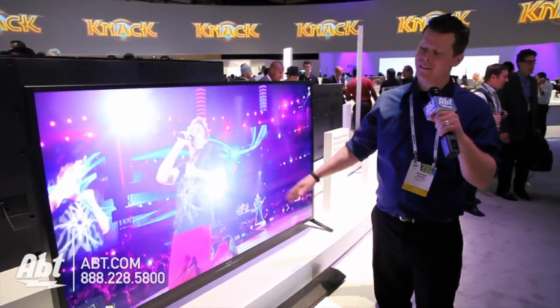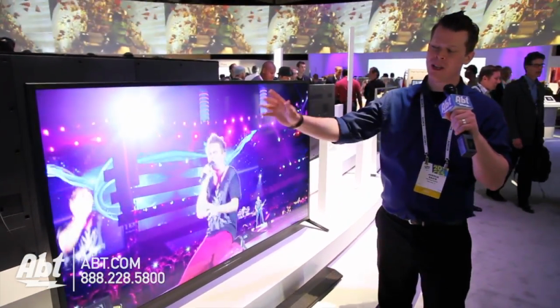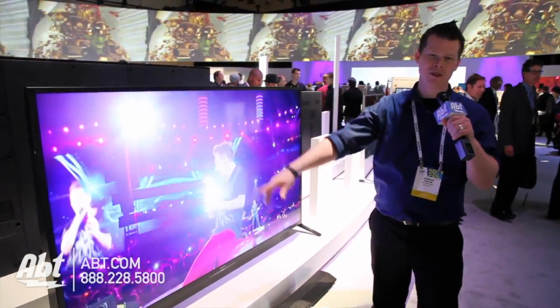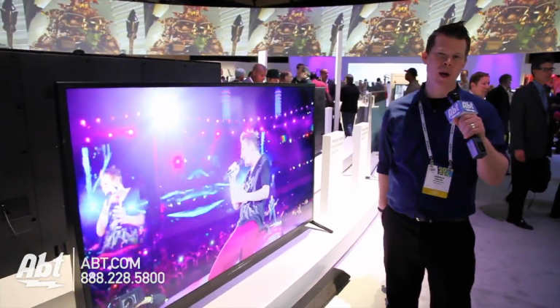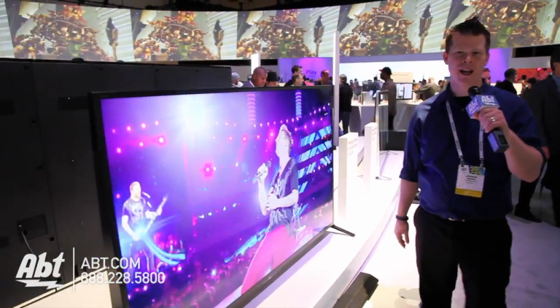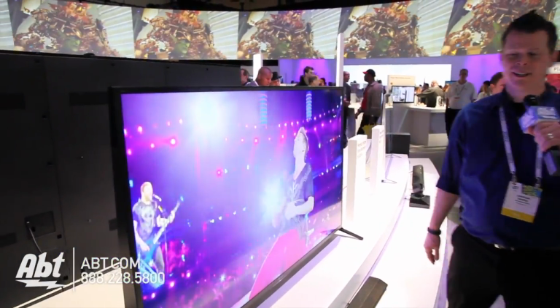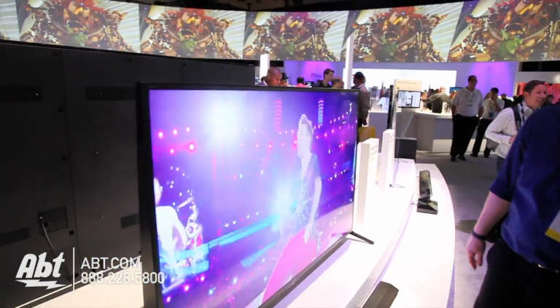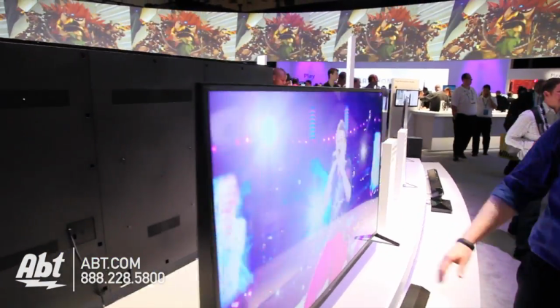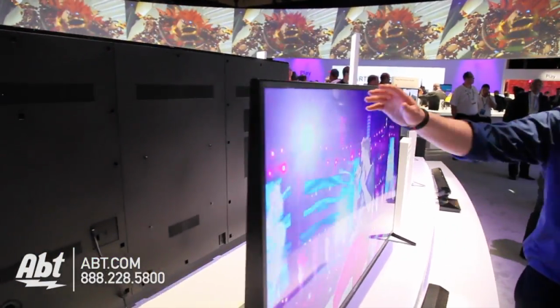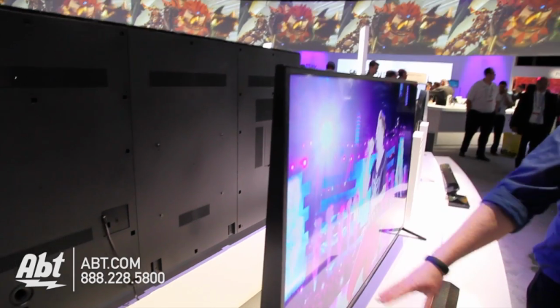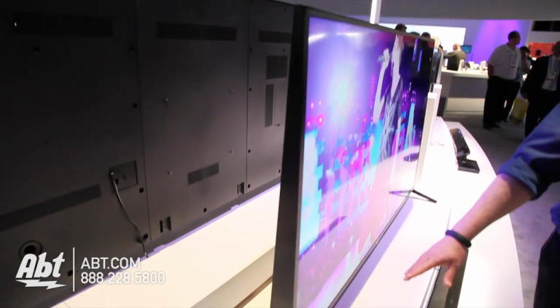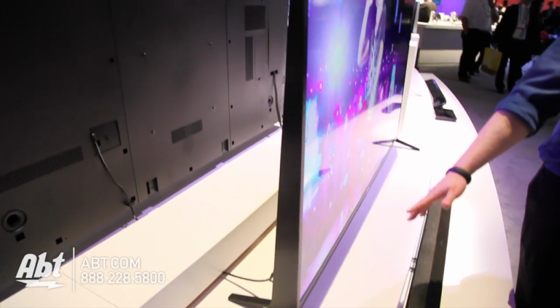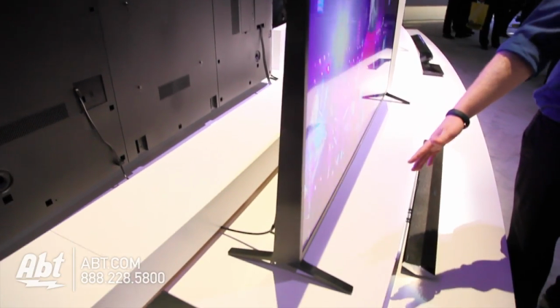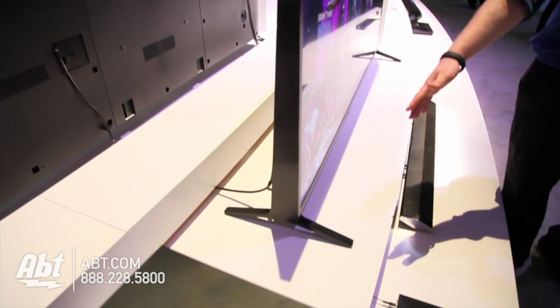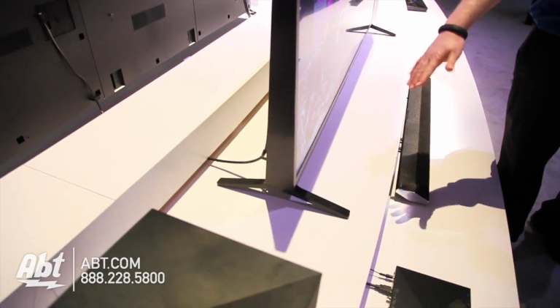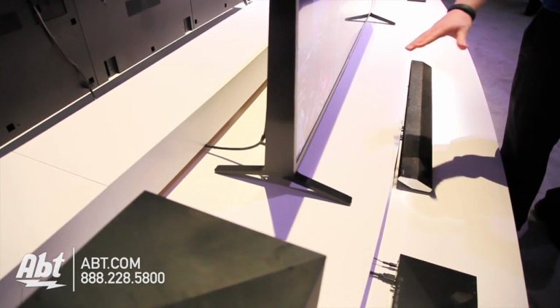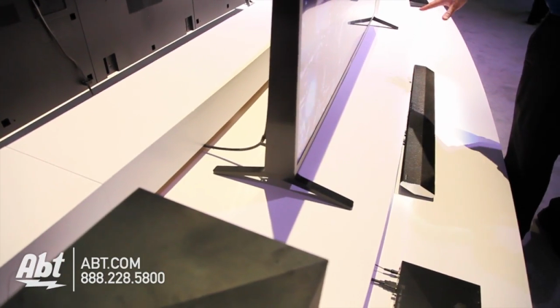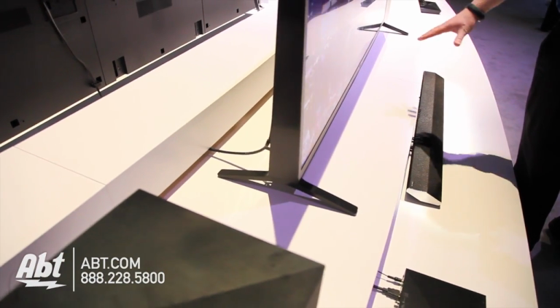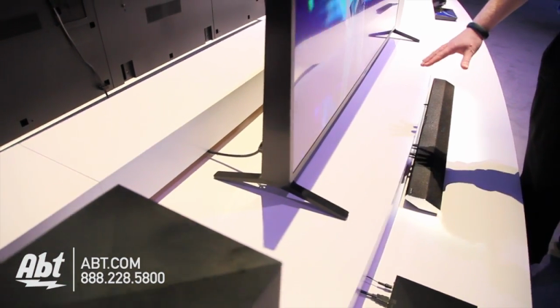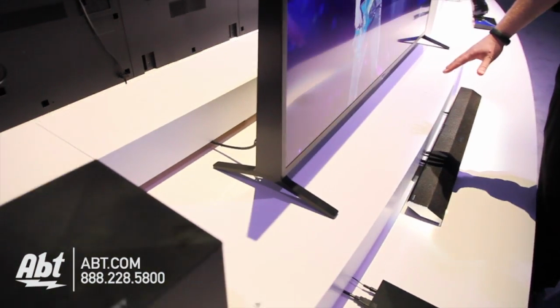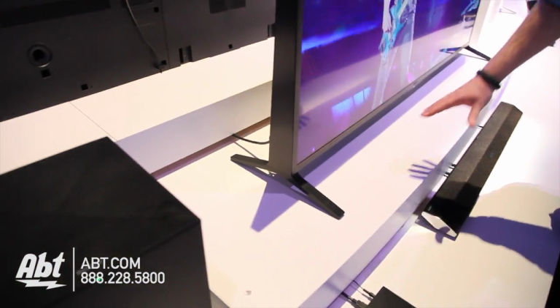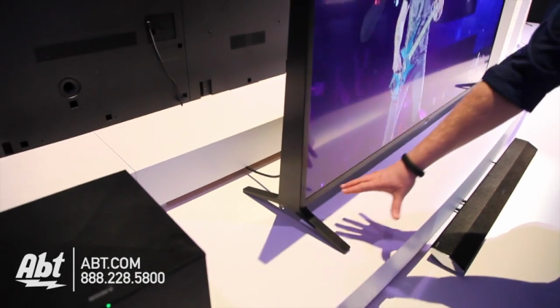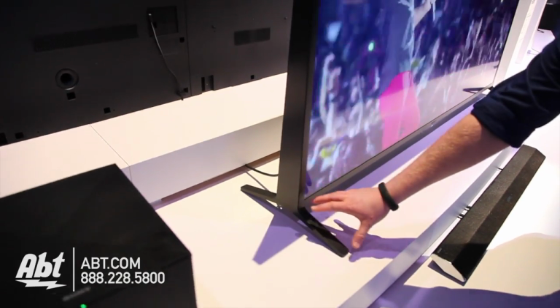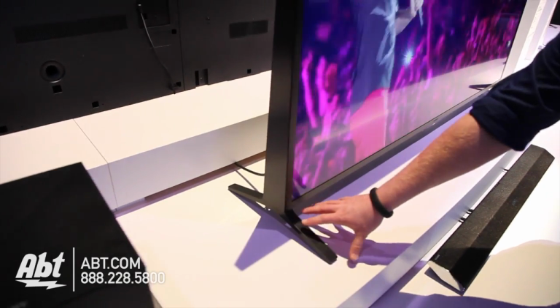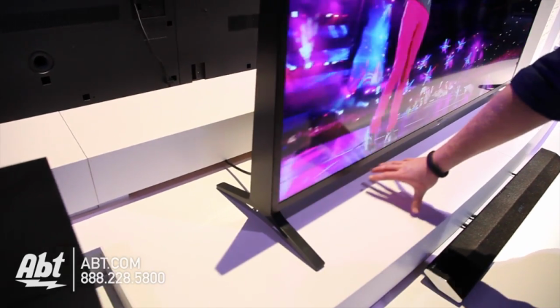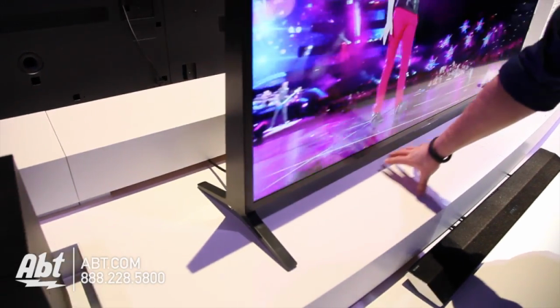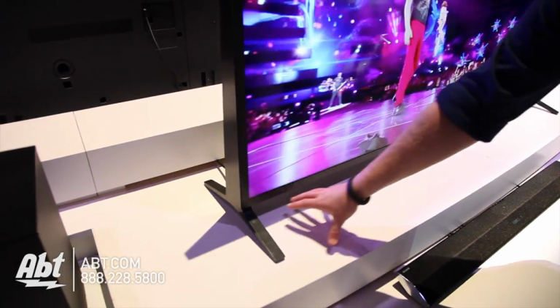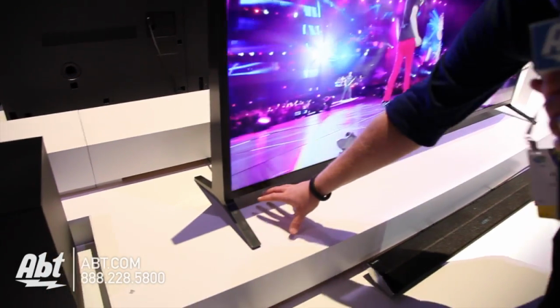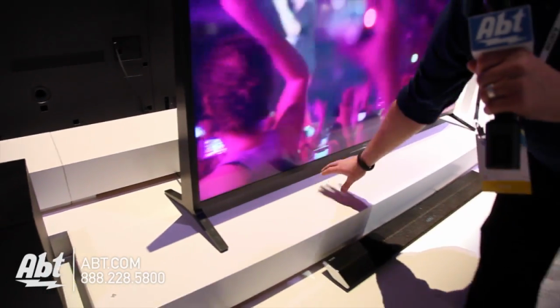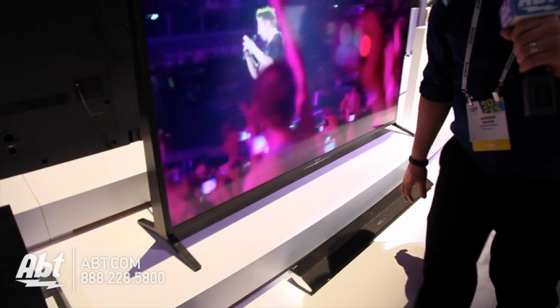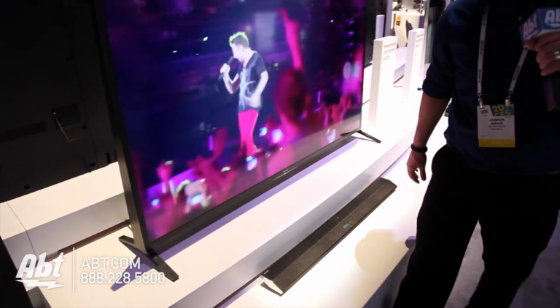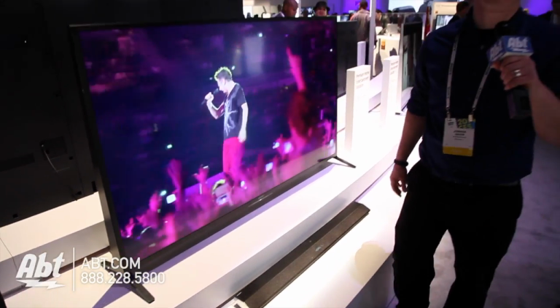They also love that new Sony wedge design, so you've got that base that extends out. Big deal here is that you have a very small footprint, and these base pieces are able to be moved around a little bit in case you need to fit onto smaller furniture.